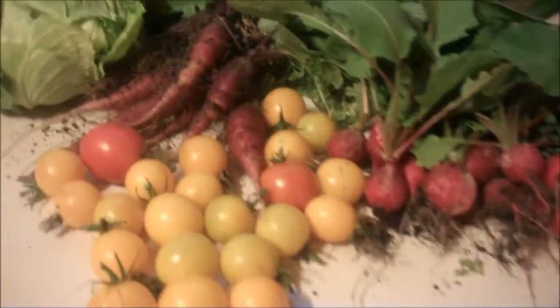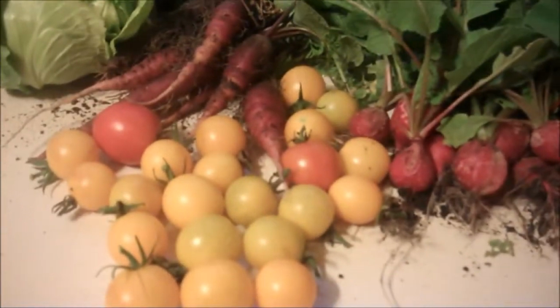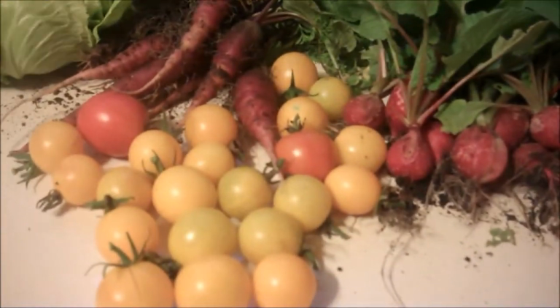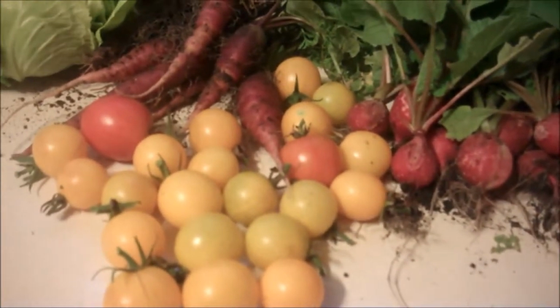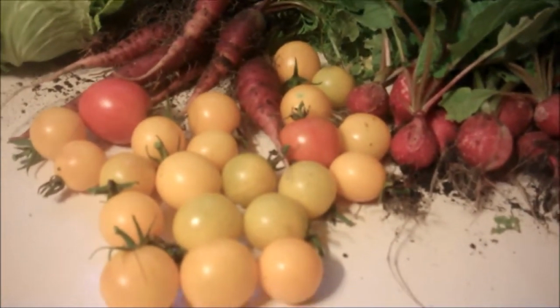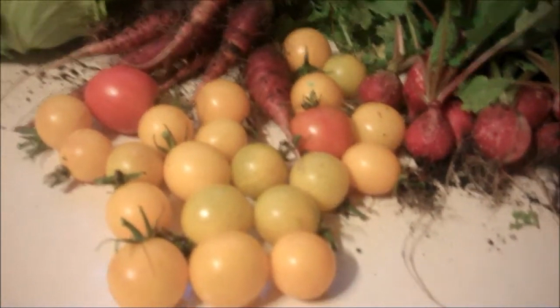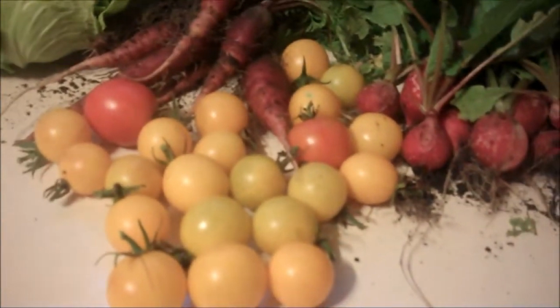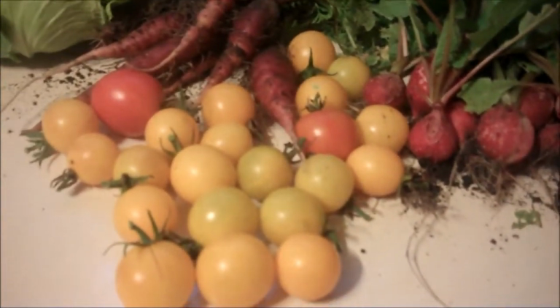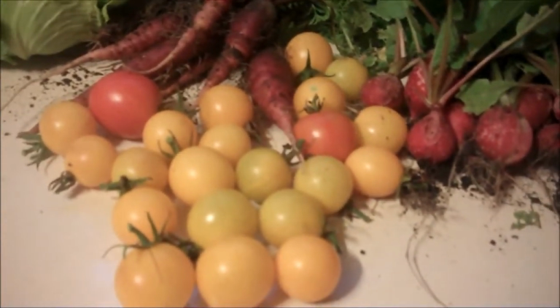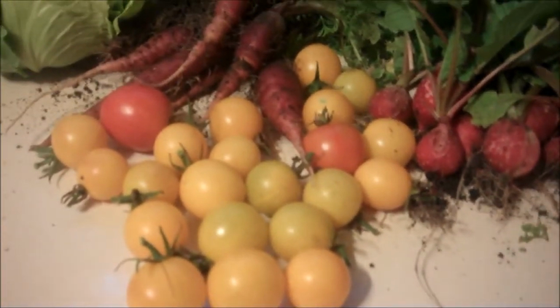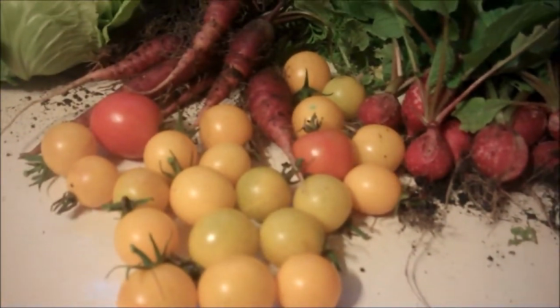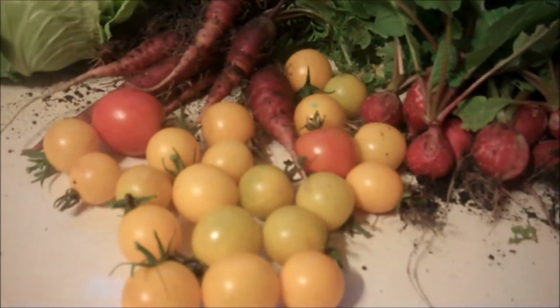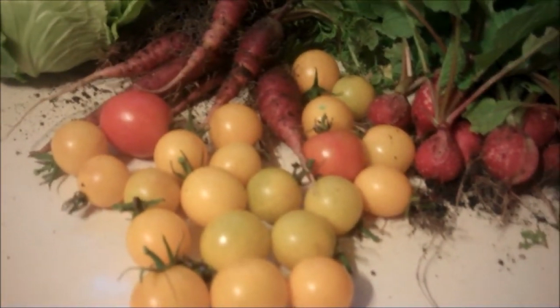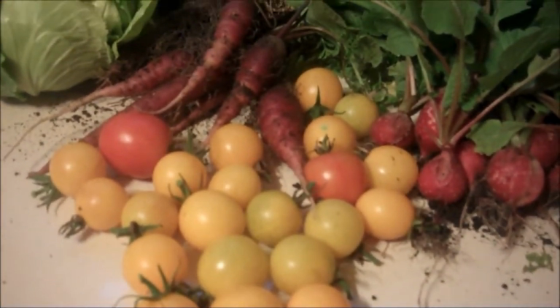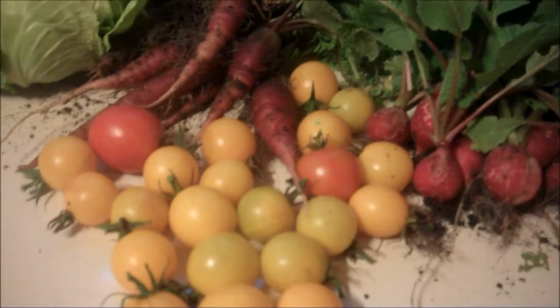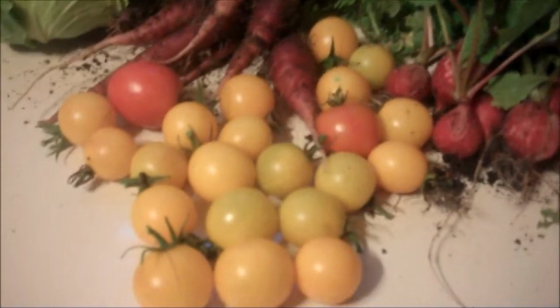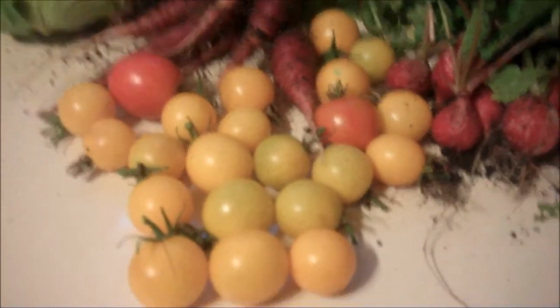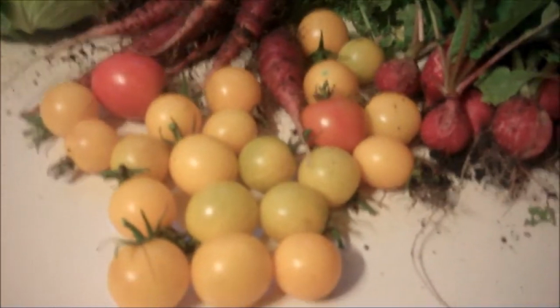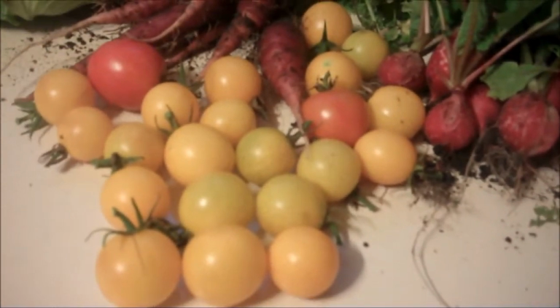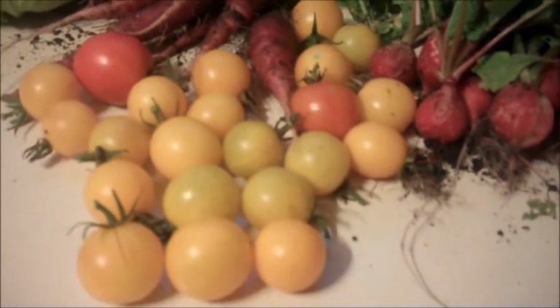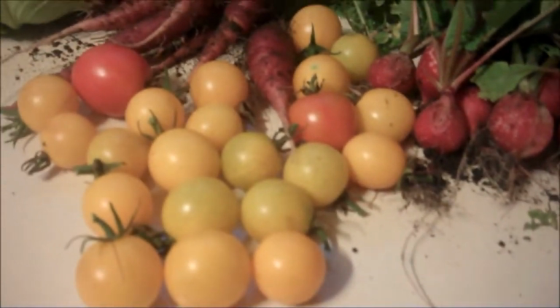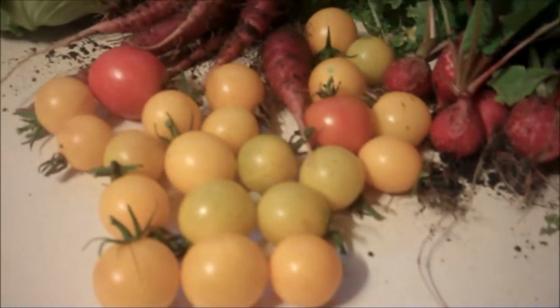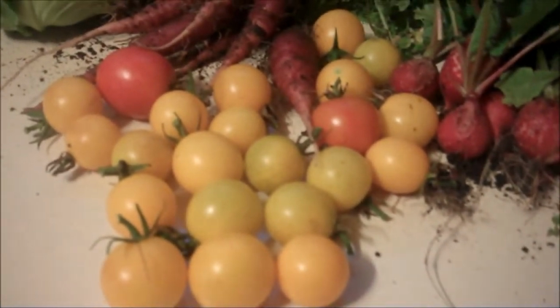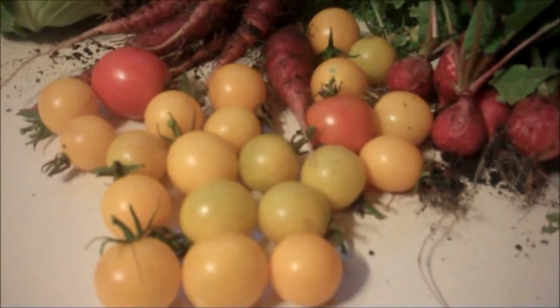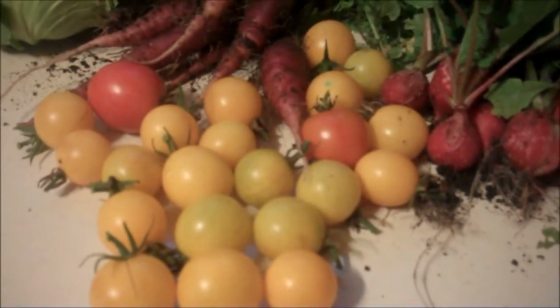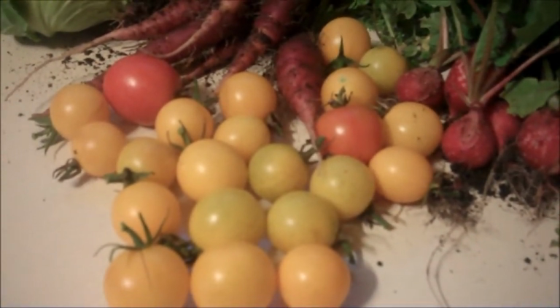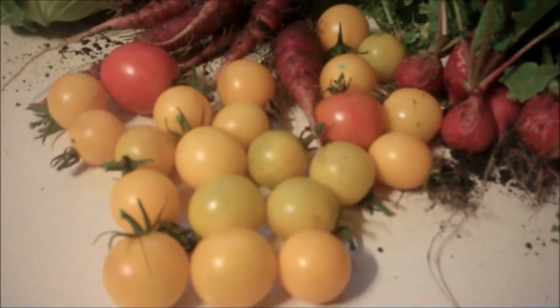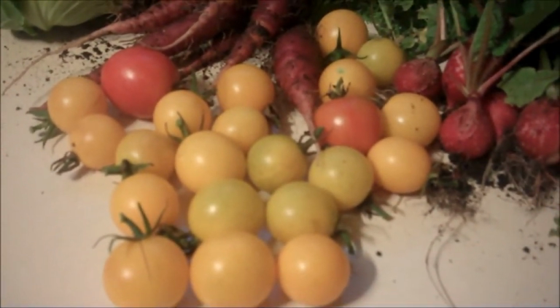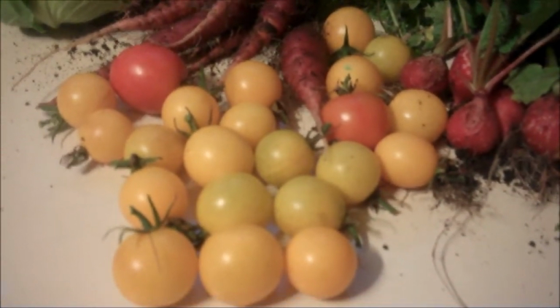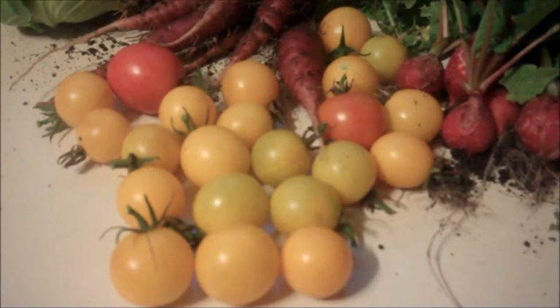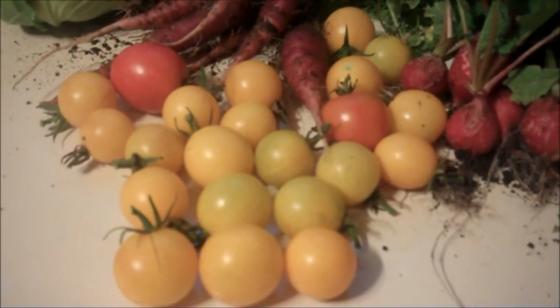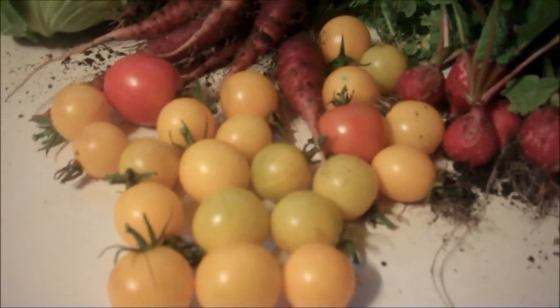We have some tomatoes here. As you can see they're all smaller. I do have larger tomatoes out there under the cold frame but they are still green.